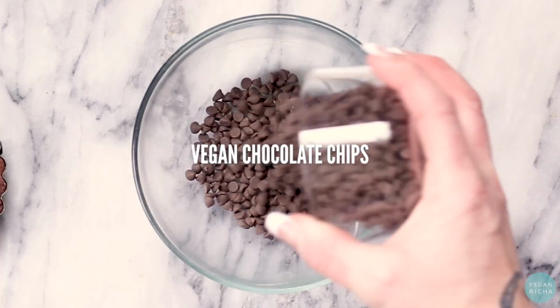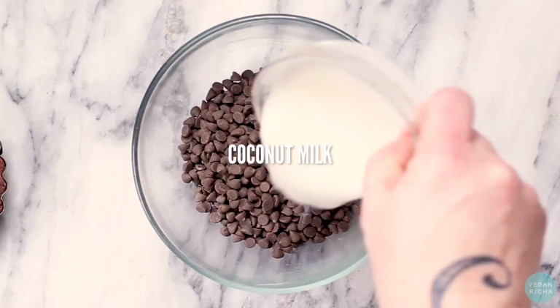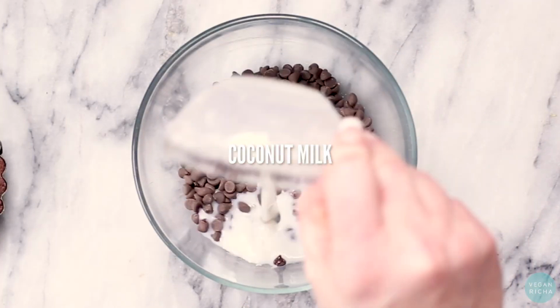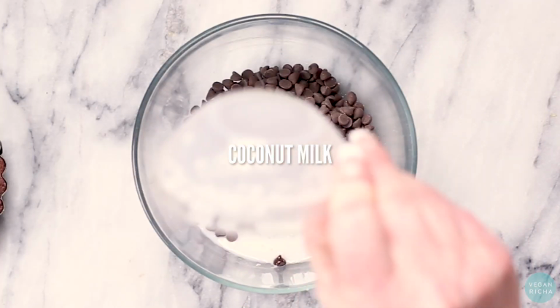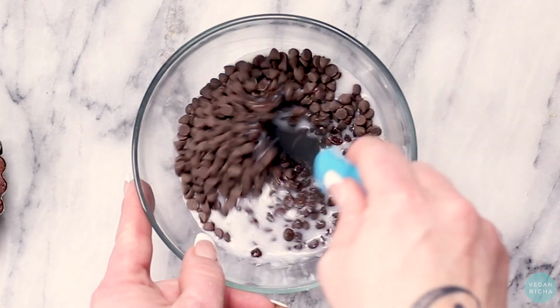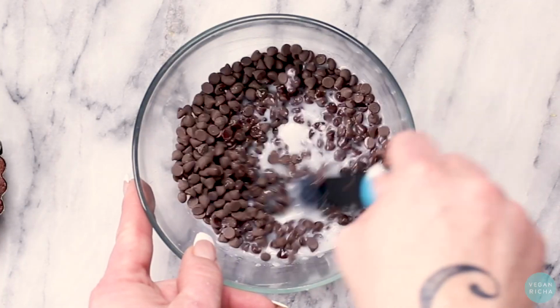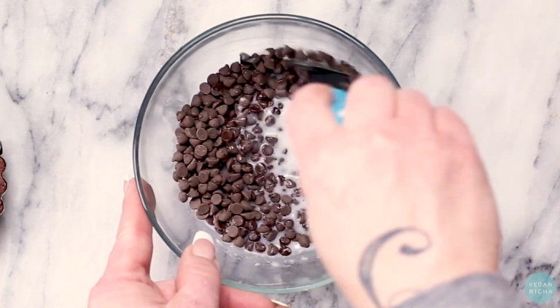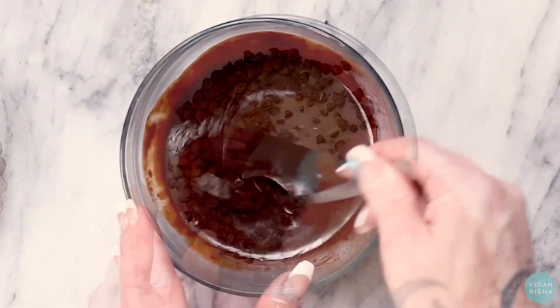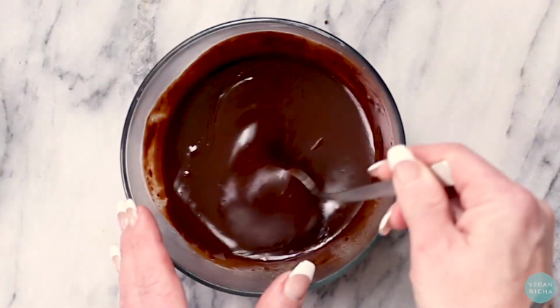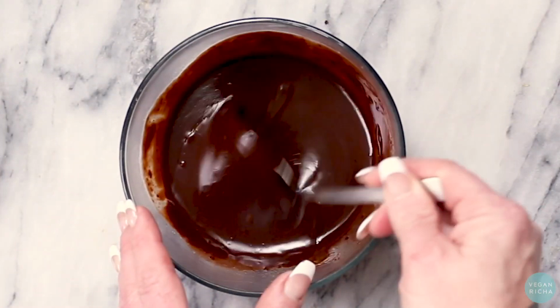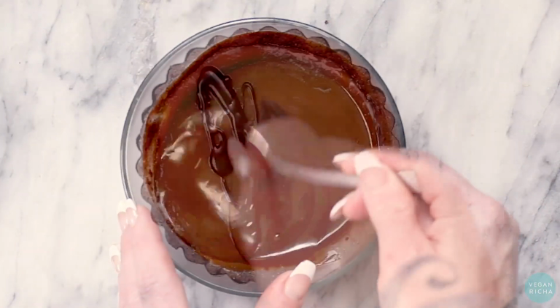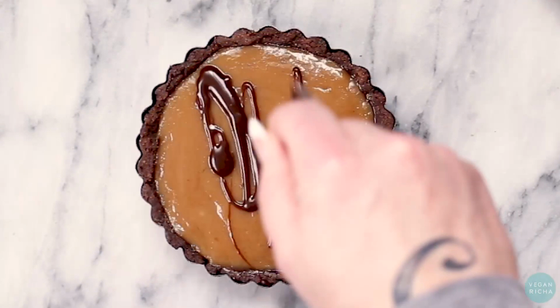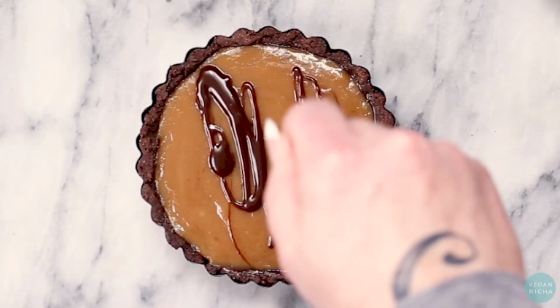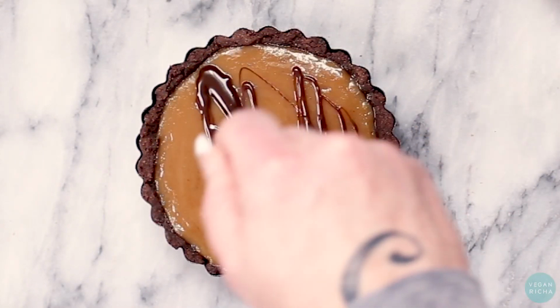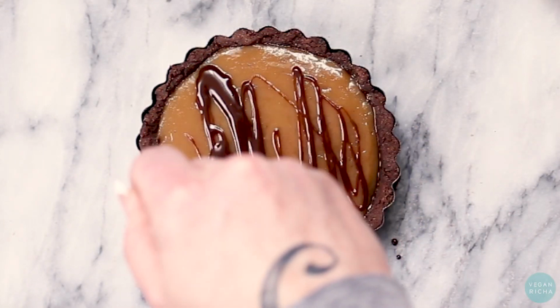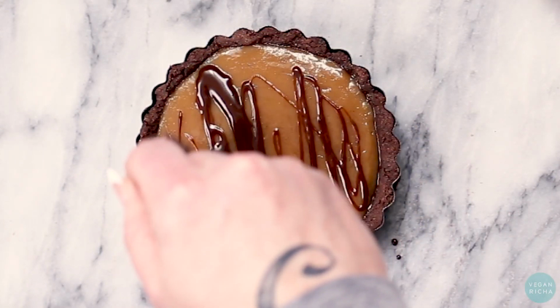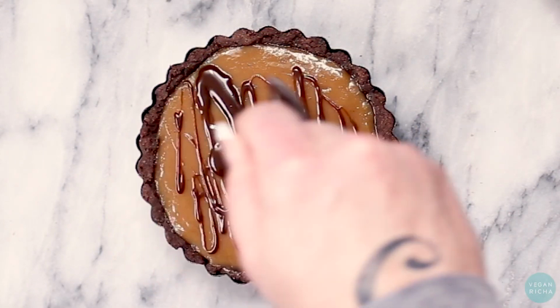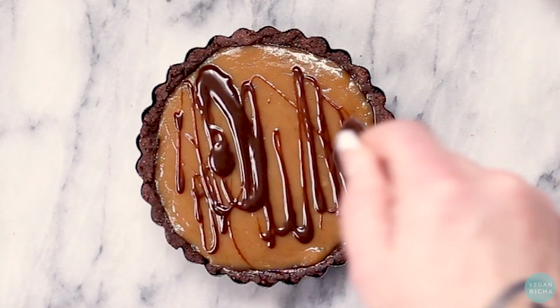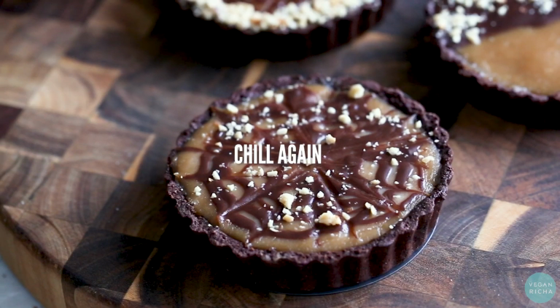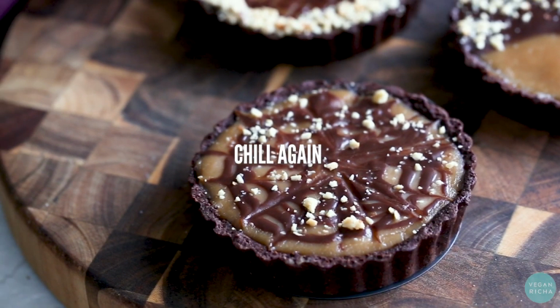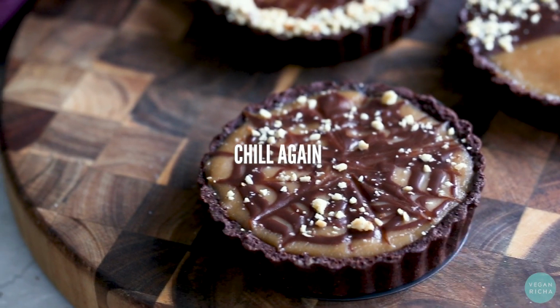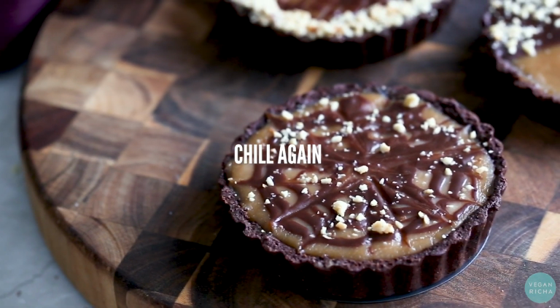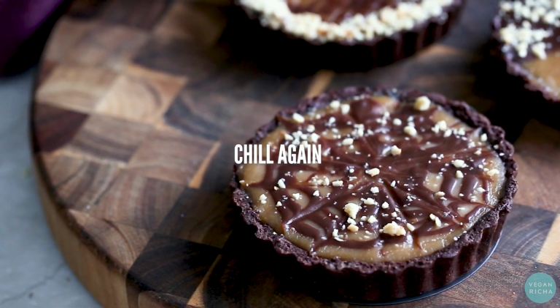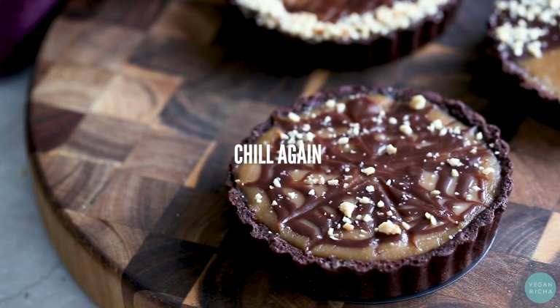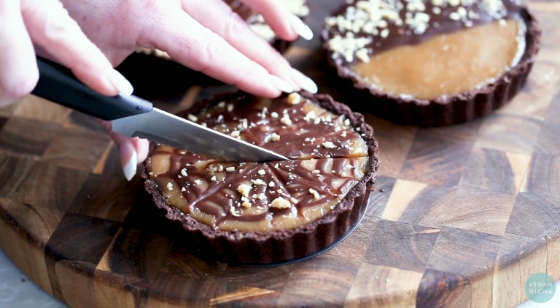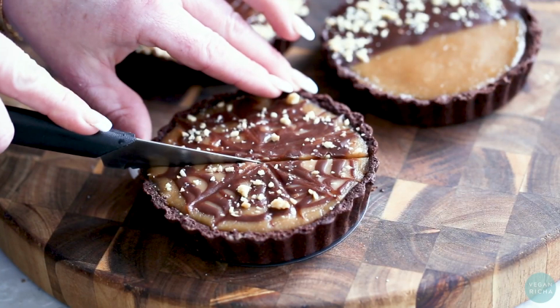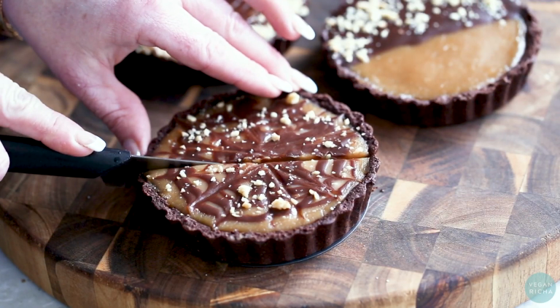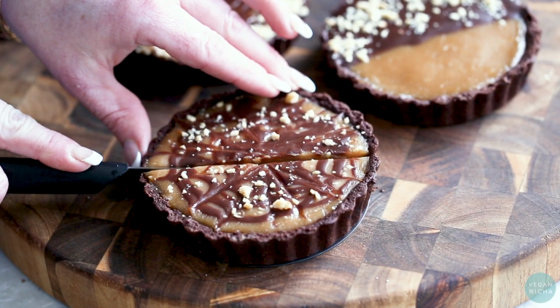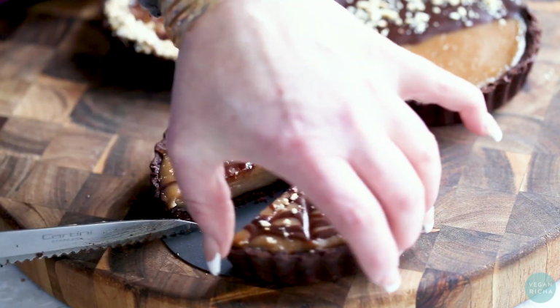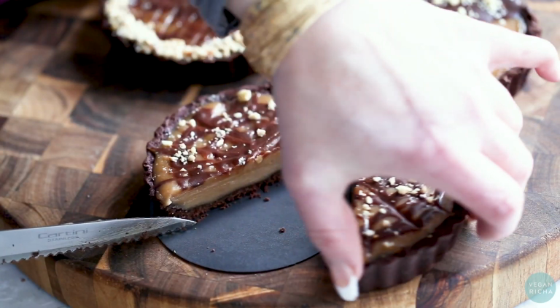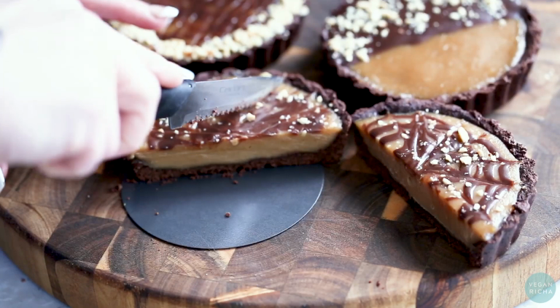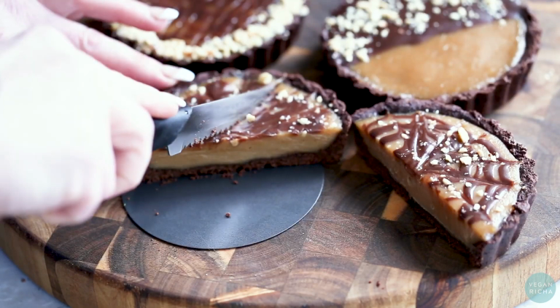Melt together vegan chocolate chips and a little coconut milk until it's nice and smooth, and use it to make designs on the top of your tarts. You can also add crushed peanuts if you want. Chill these again and then you're ready to slice, serve, and enjoy.